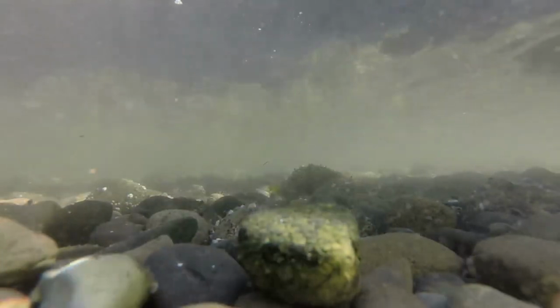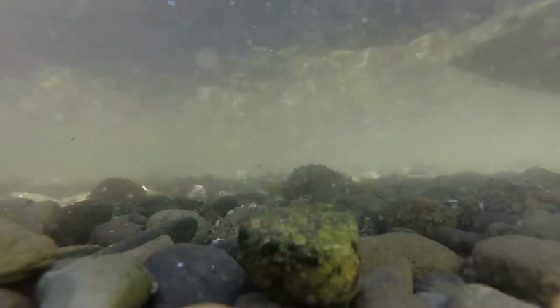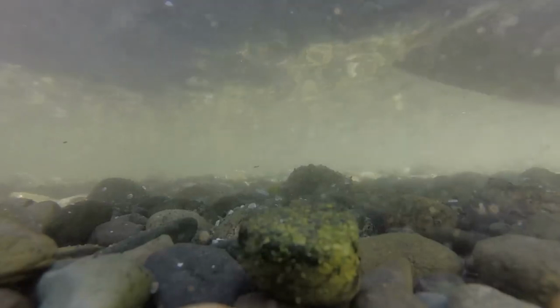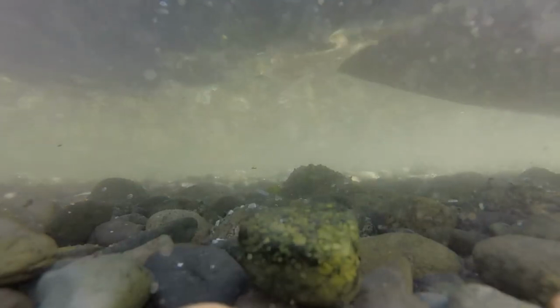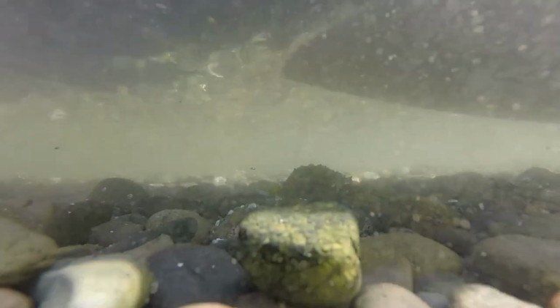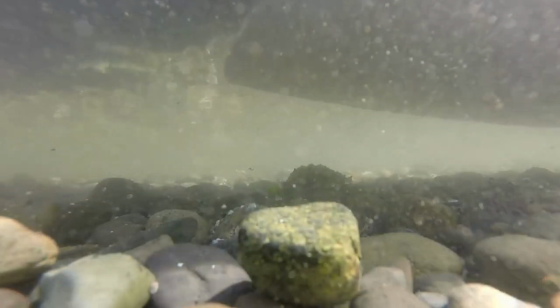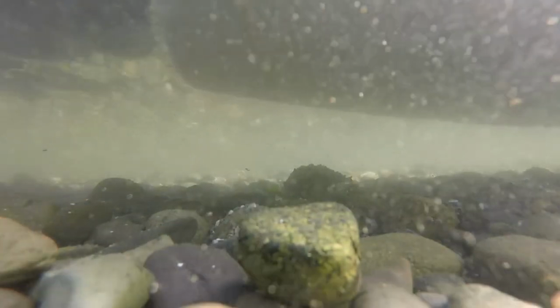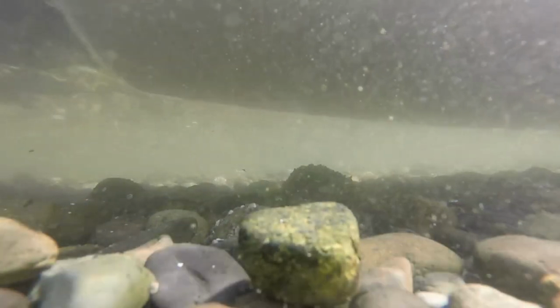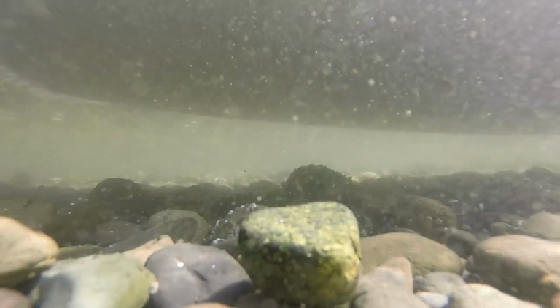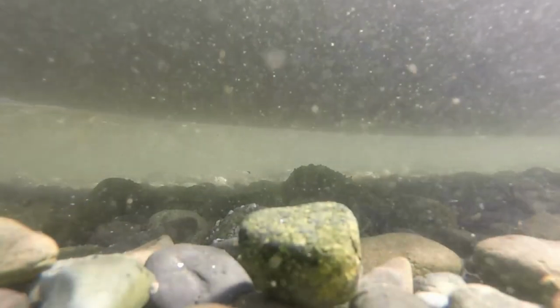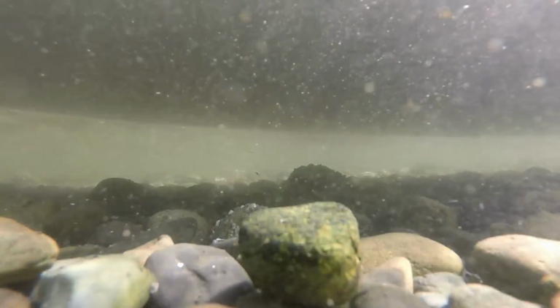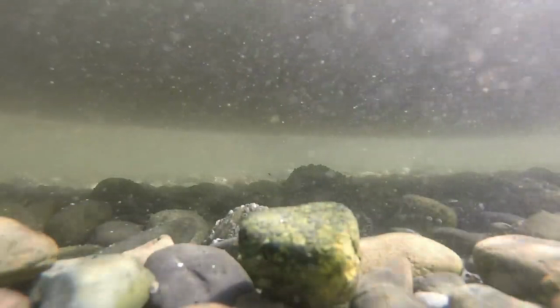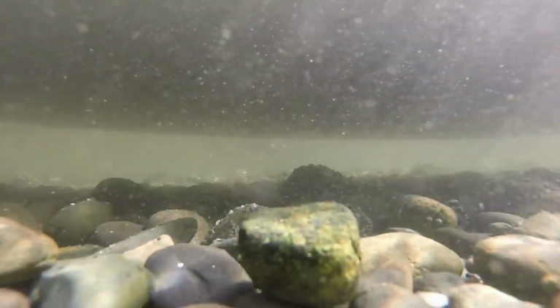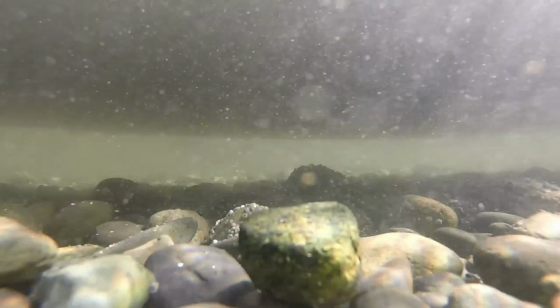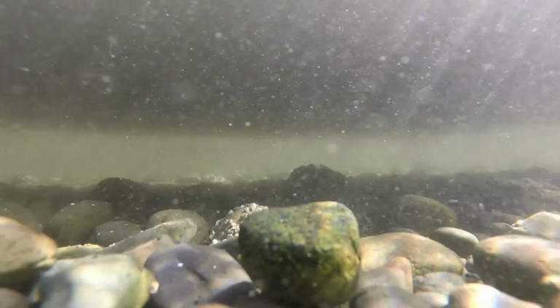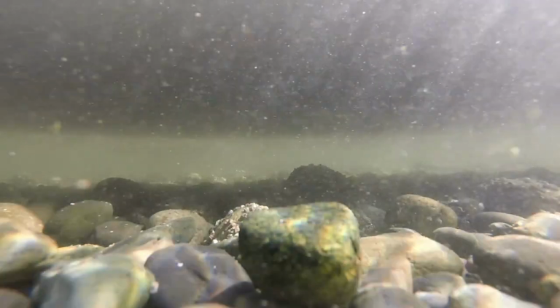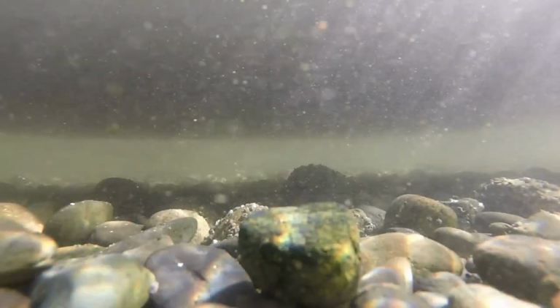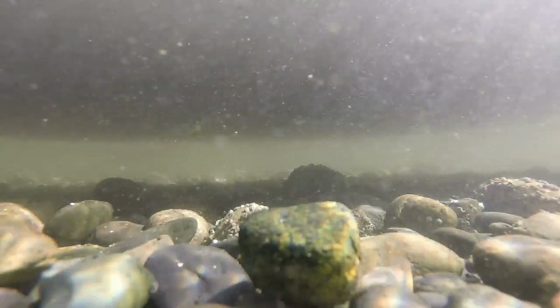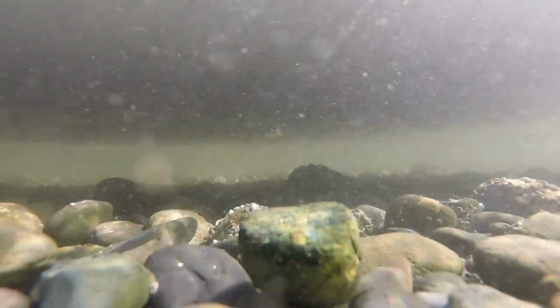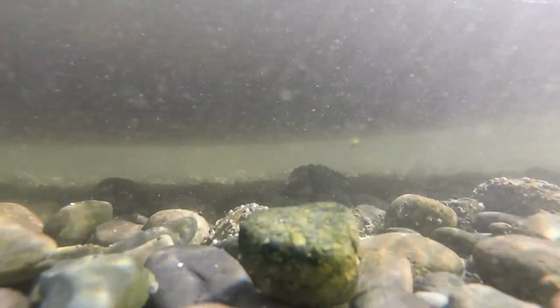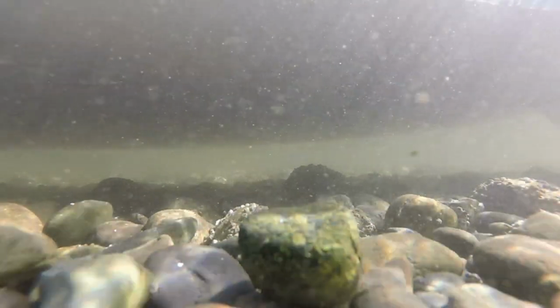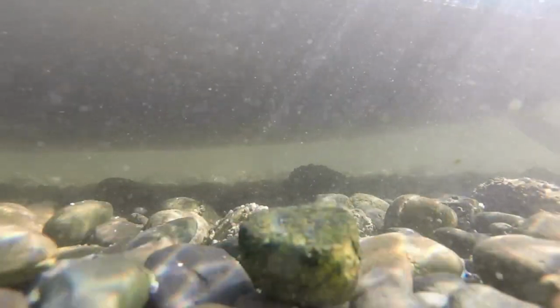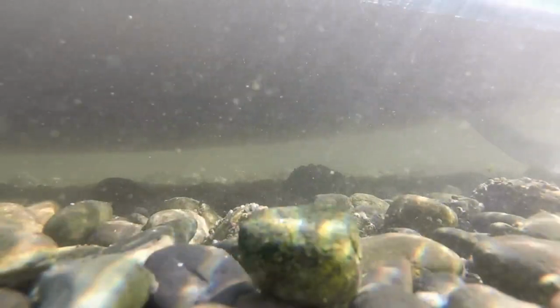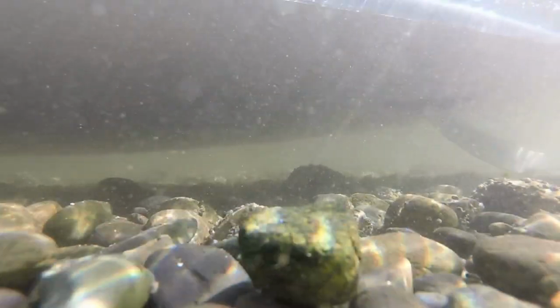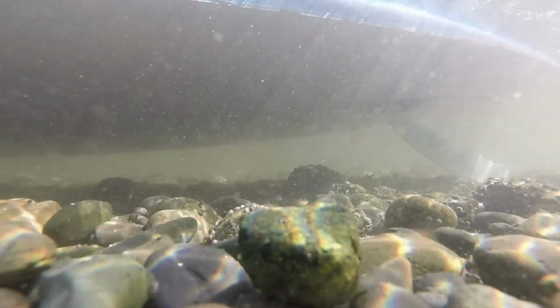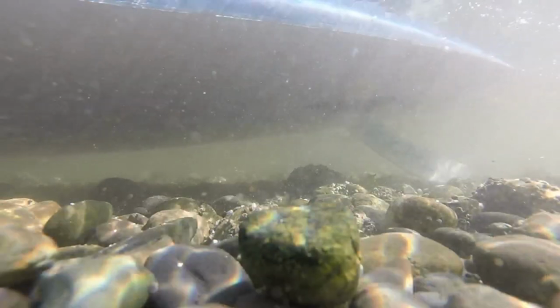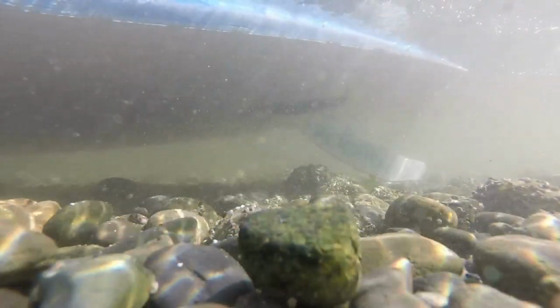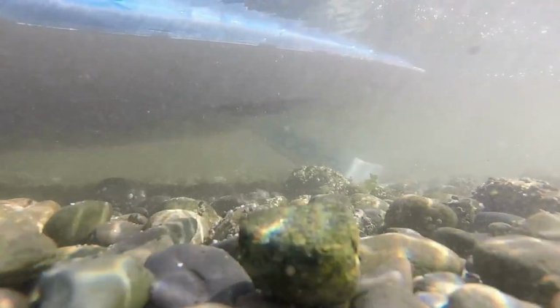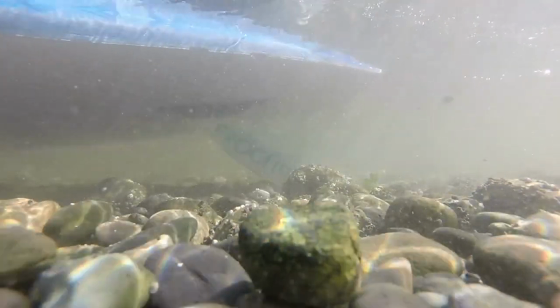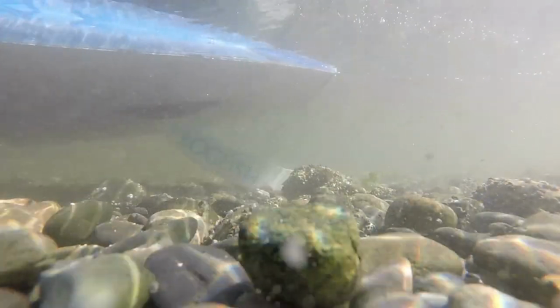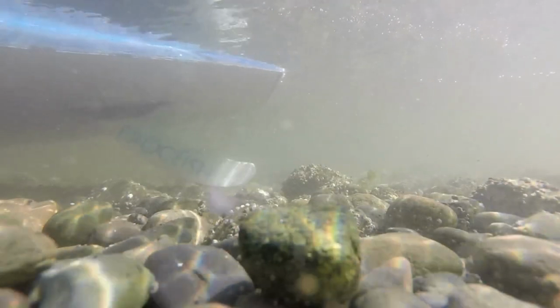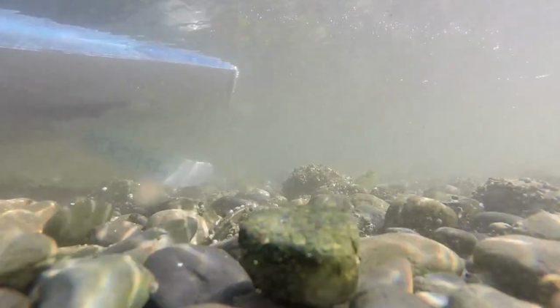Here is an underwater shot of the fin in action. I'm paddling through about 8 to 10 inches of water. The fin is hitting bottom and pivoting up out of the way, allowing me to keep moving. No sudden stops with this fin.